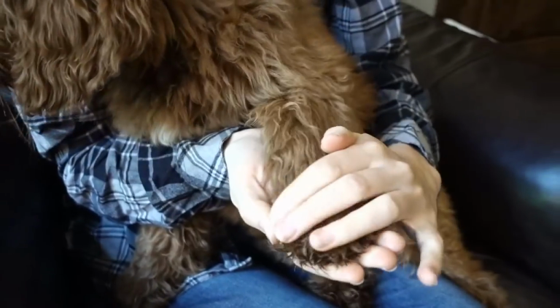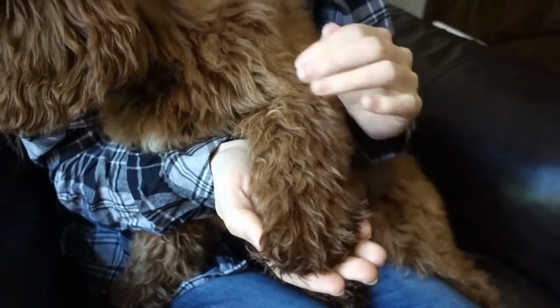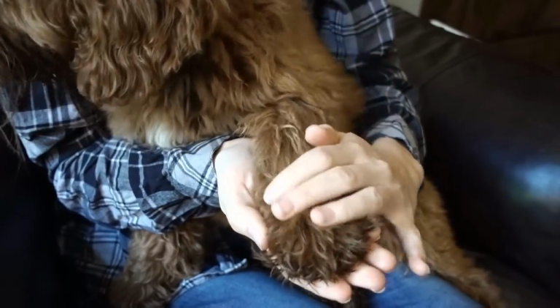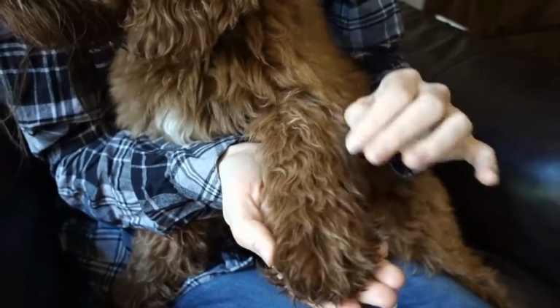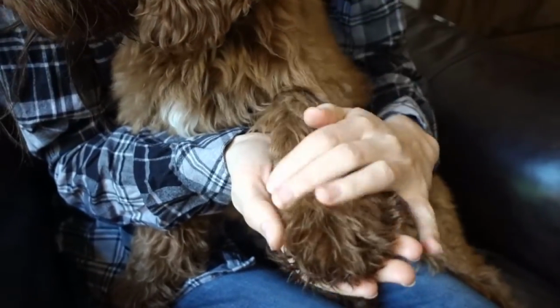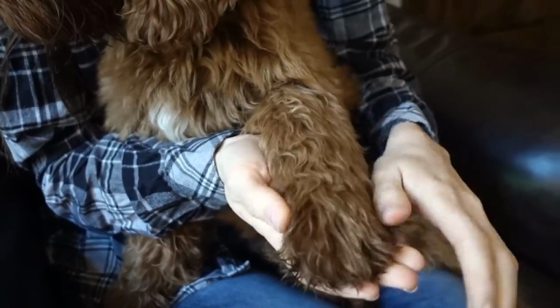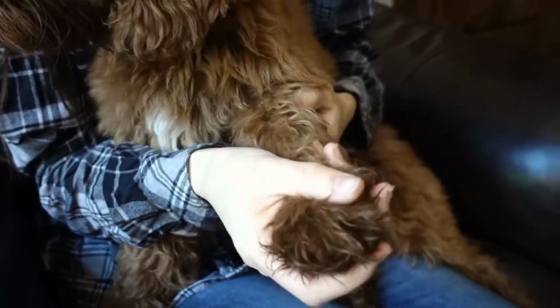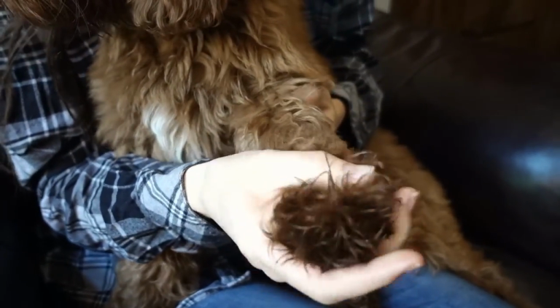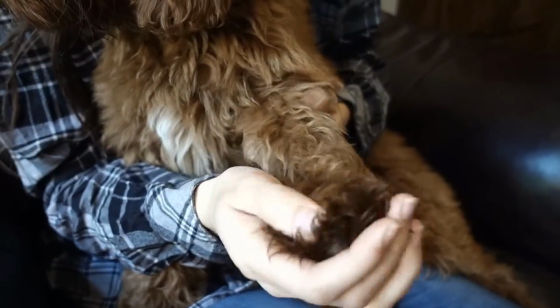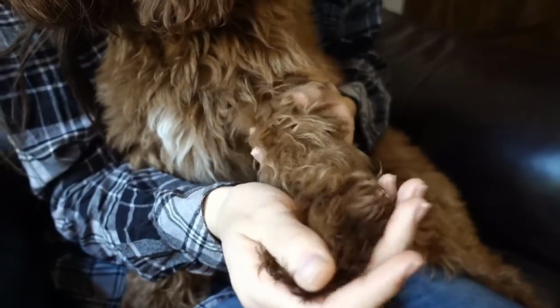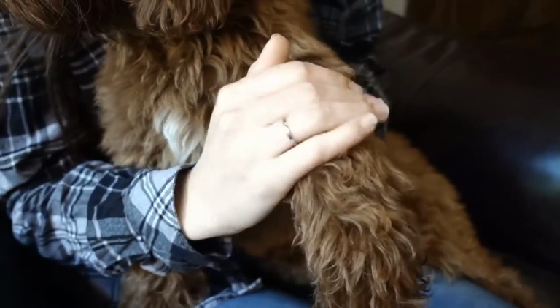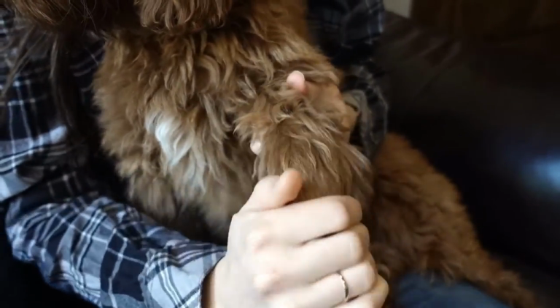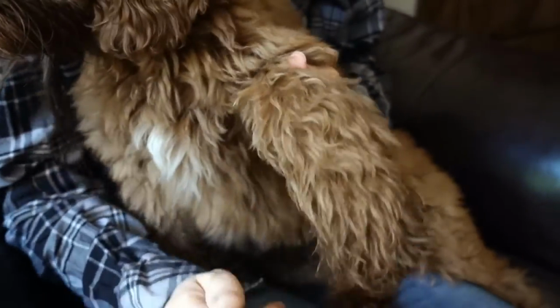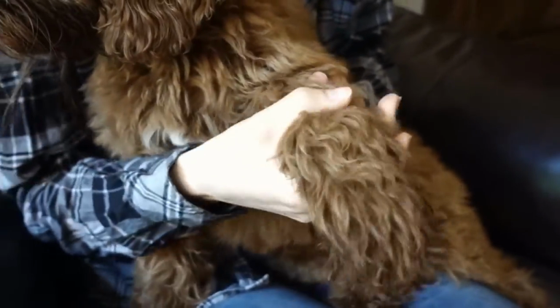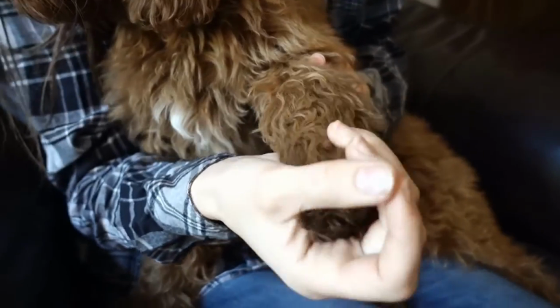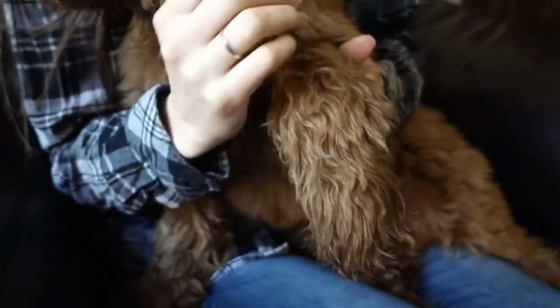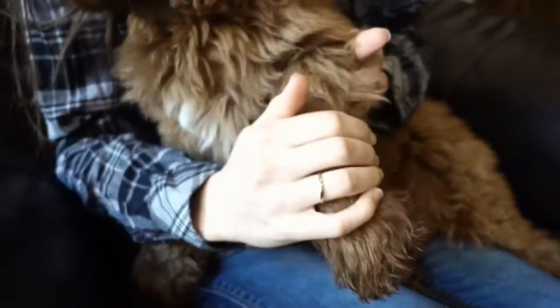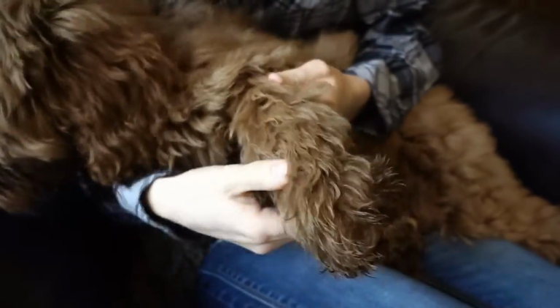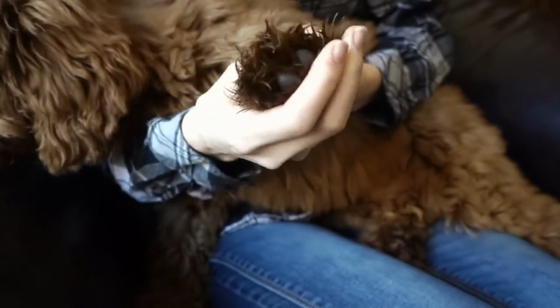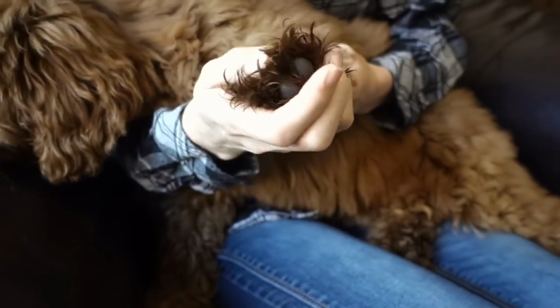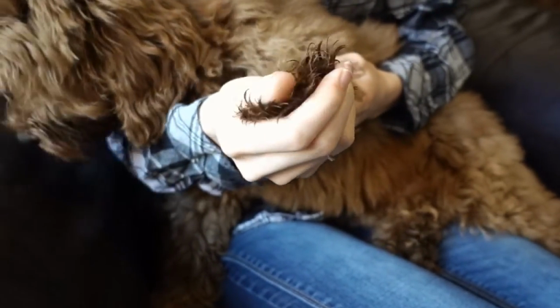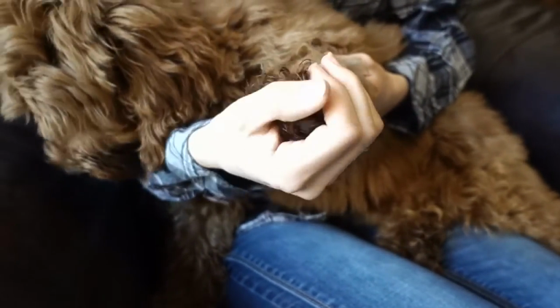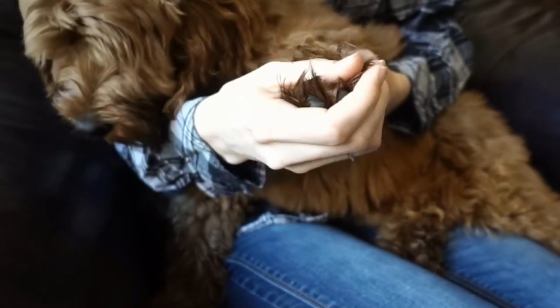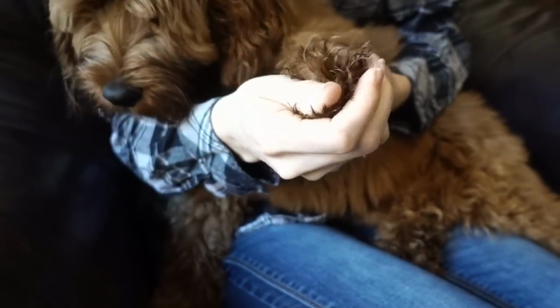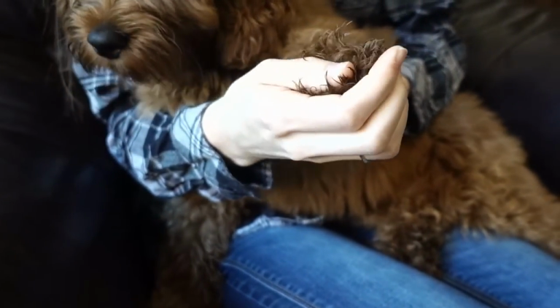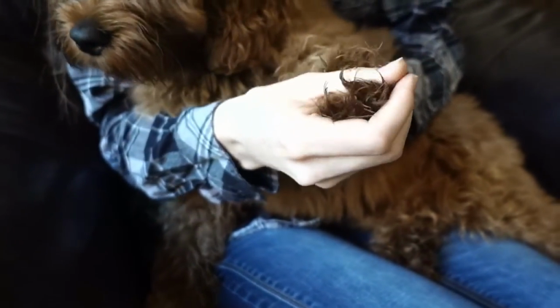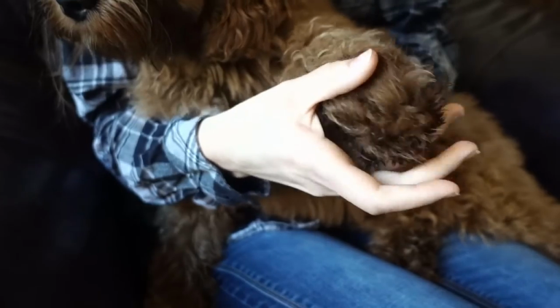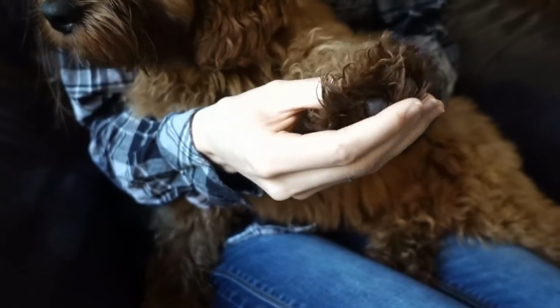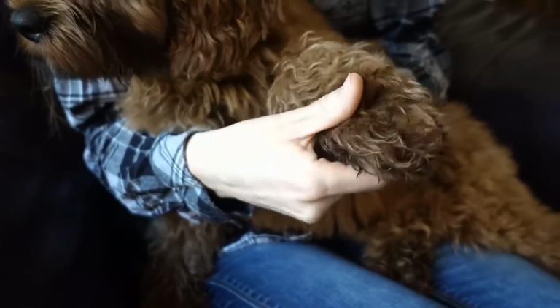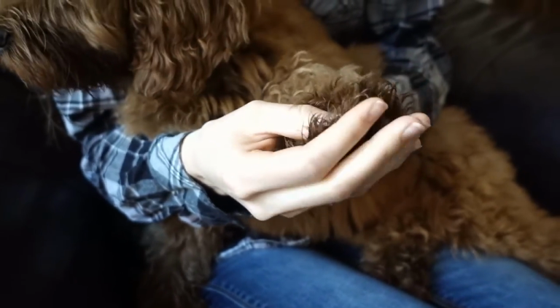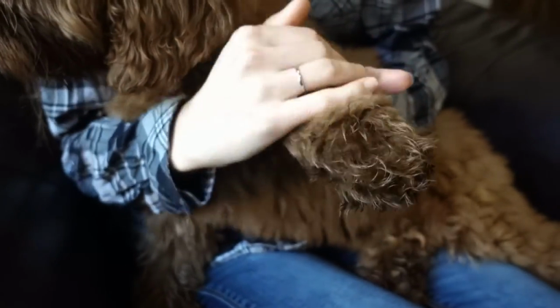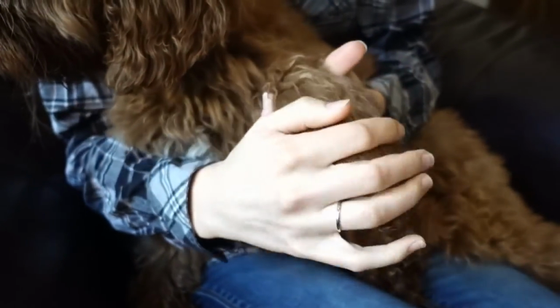Make it a relaxing and fun thing and do it frequently. If they are laying on the floor, sit next to them and pet them and handle their feet in a non-stressed situation. As they learn to ignore the feet being handled, trimming nails later will be much easier.